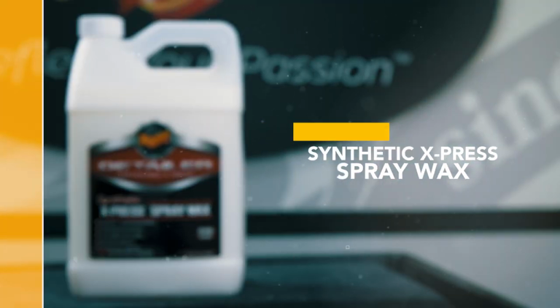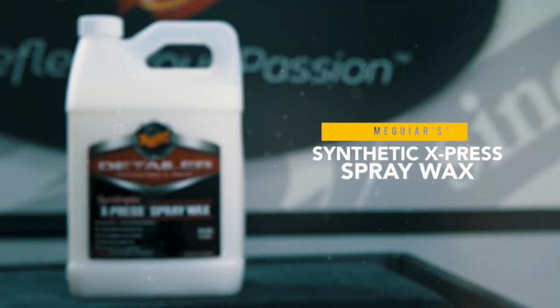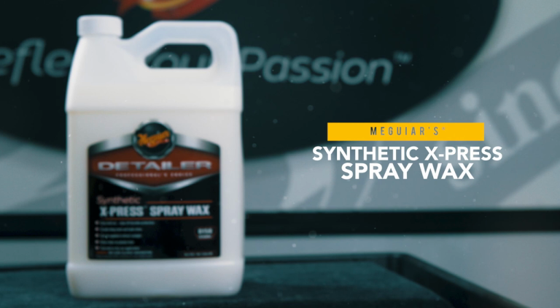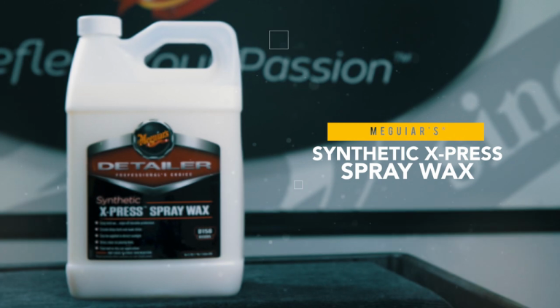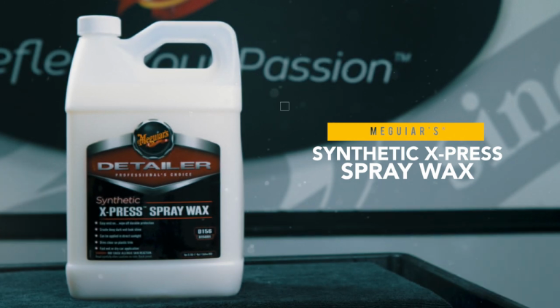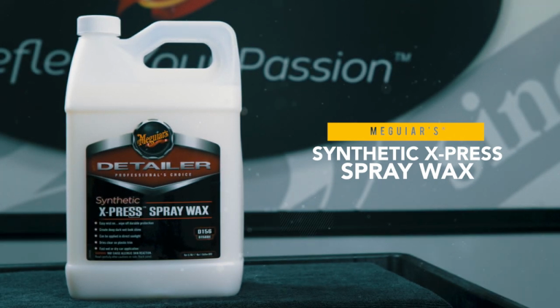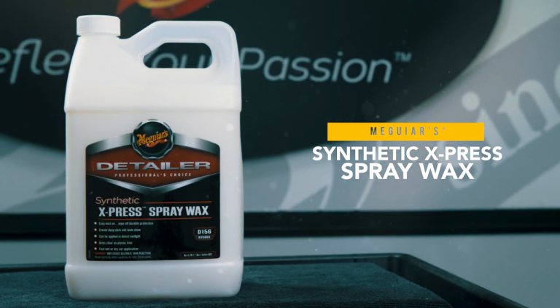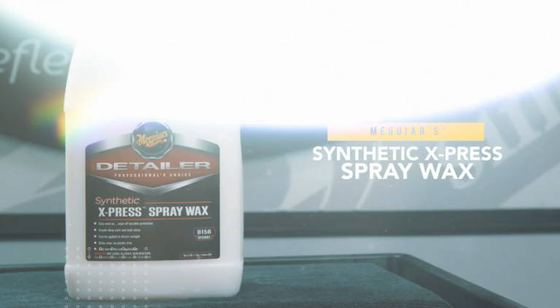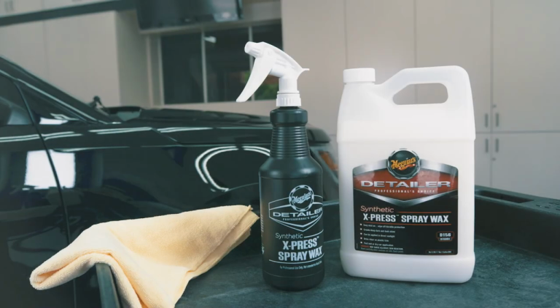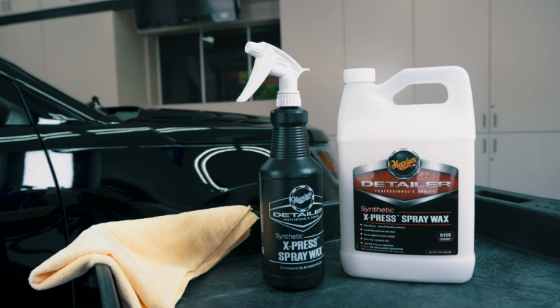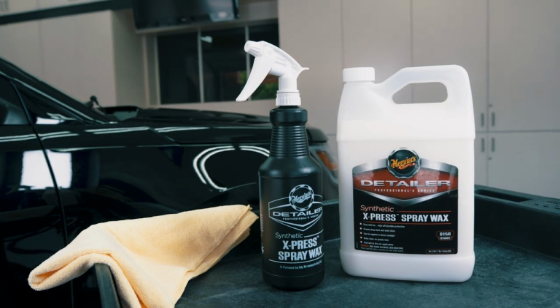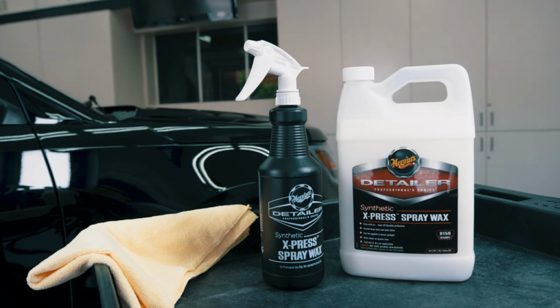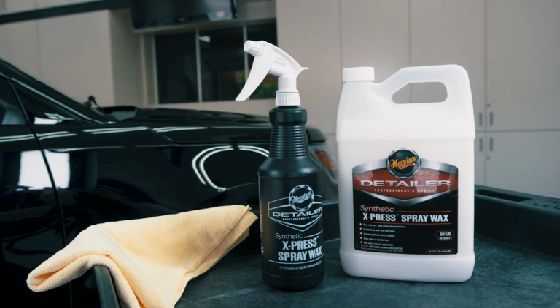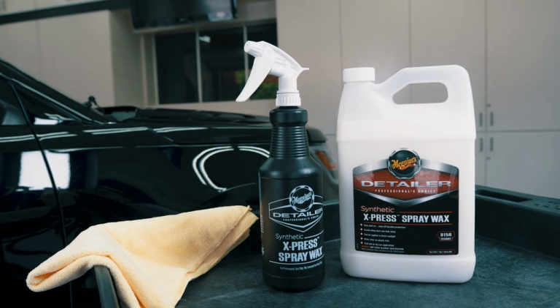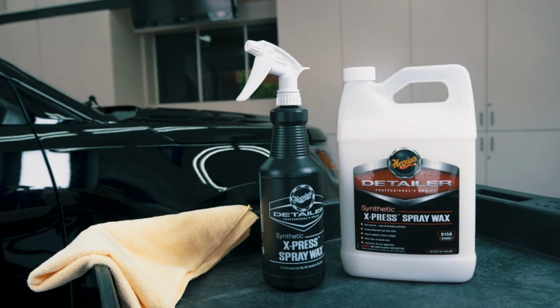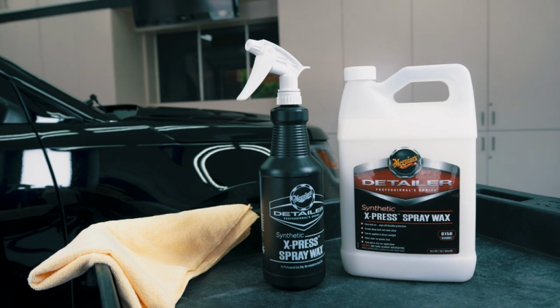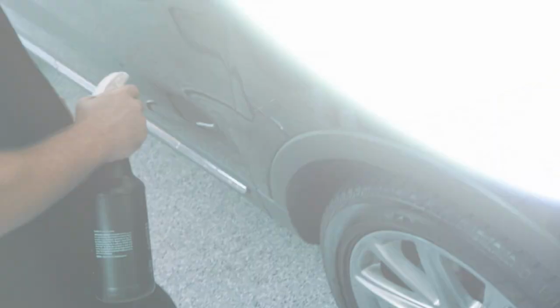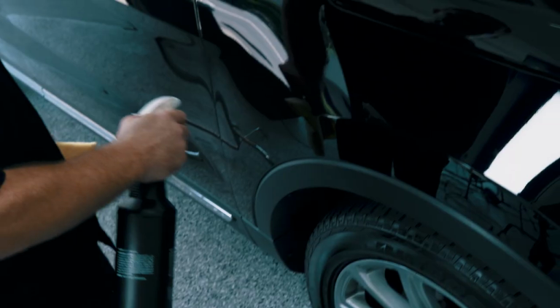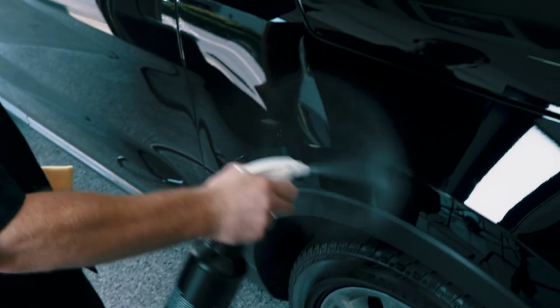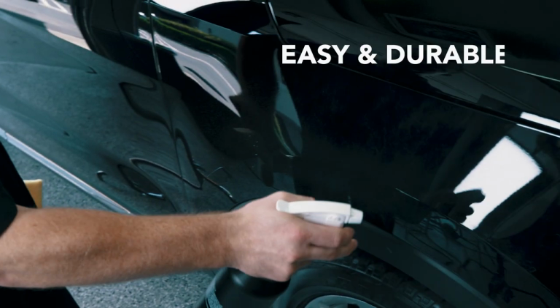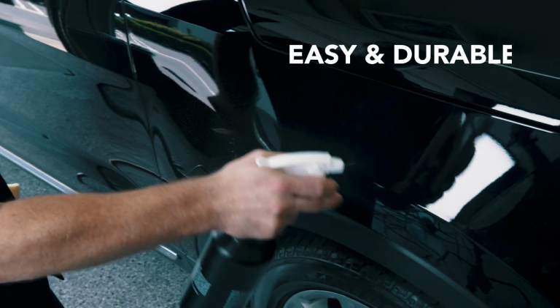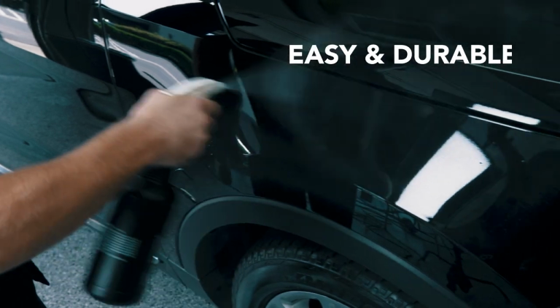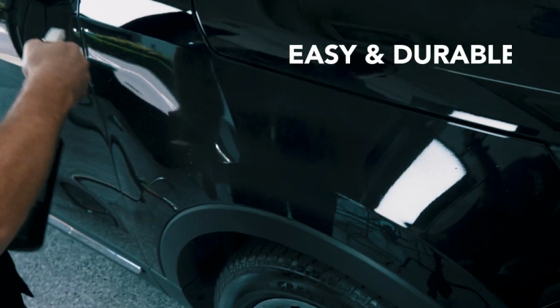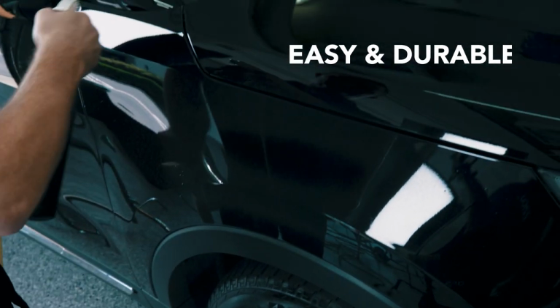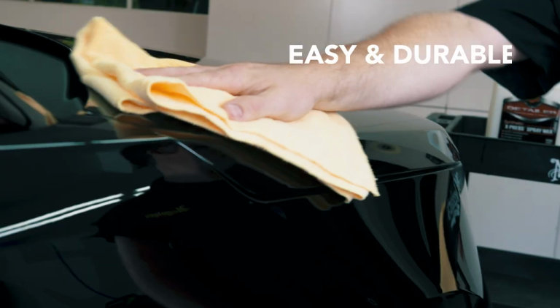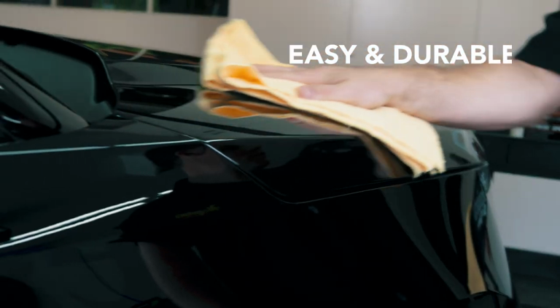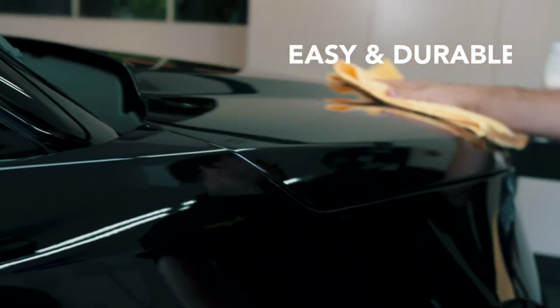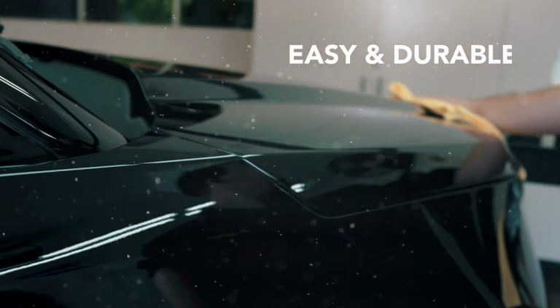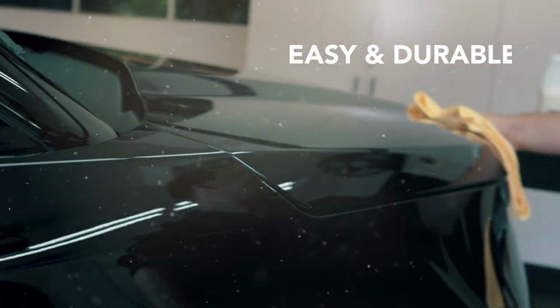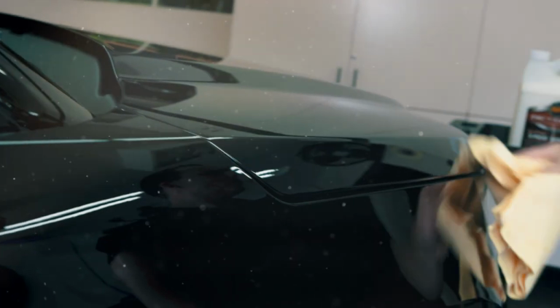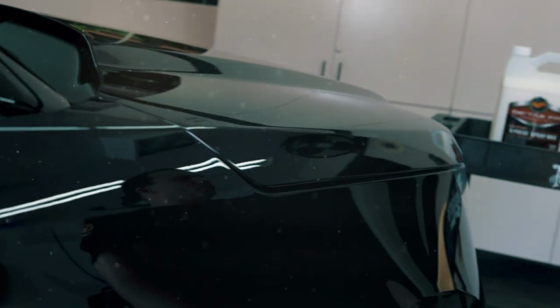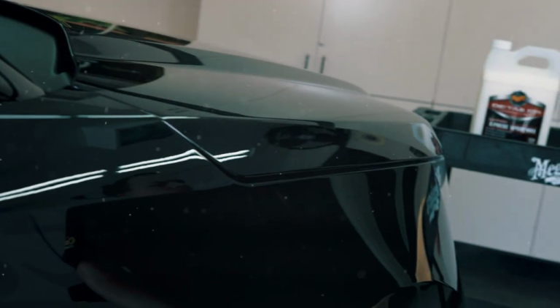For Meguiar's Detailer line, the Synthetic Express Spray Wax, aka D156, is formulated for ease of use. It provides incredible durability, darkness, and gloss.